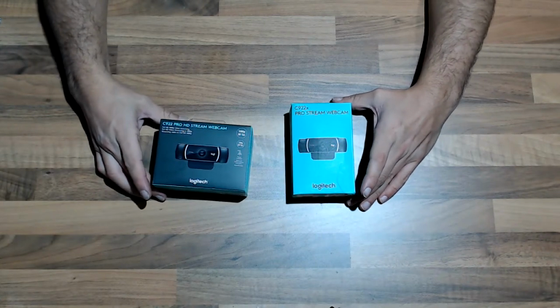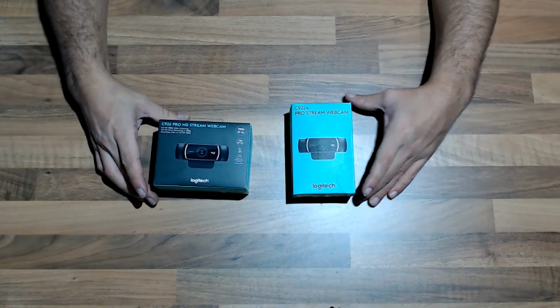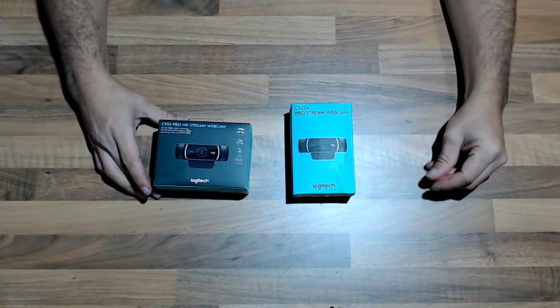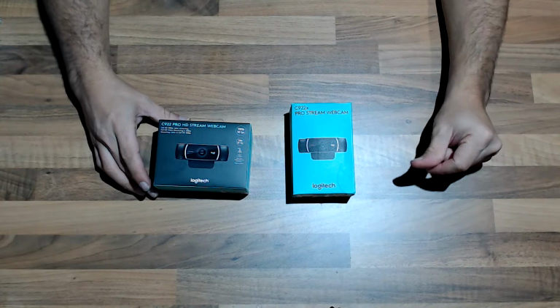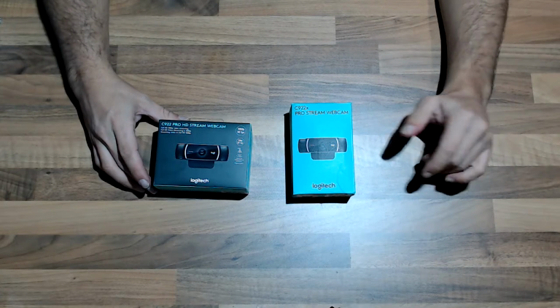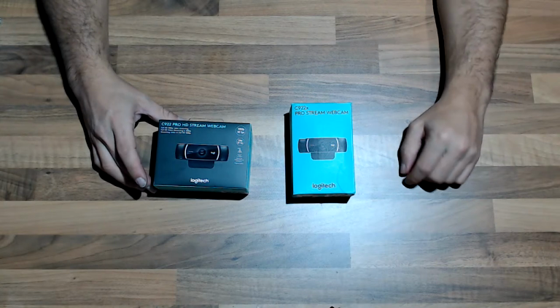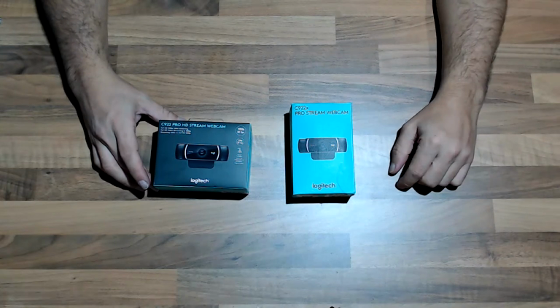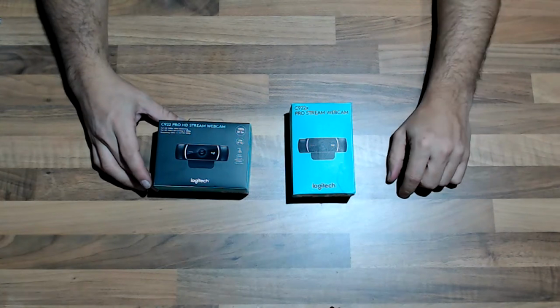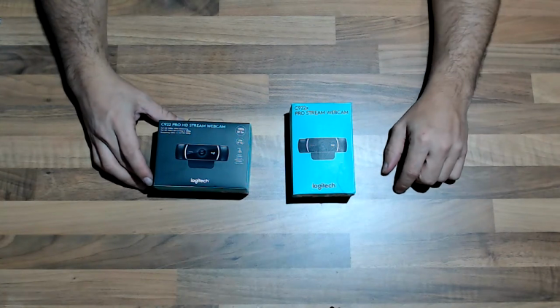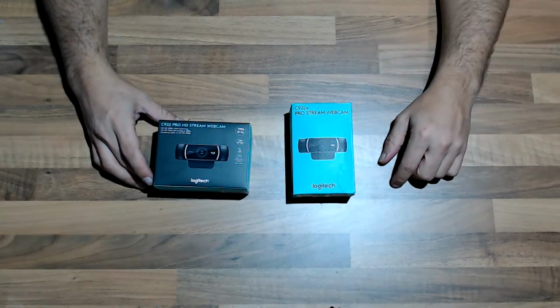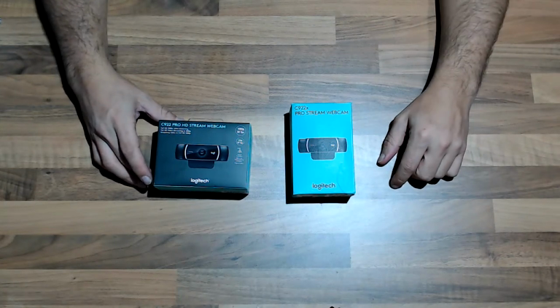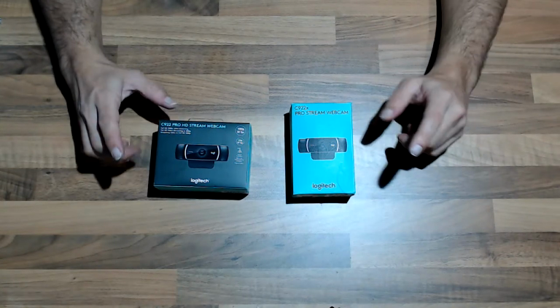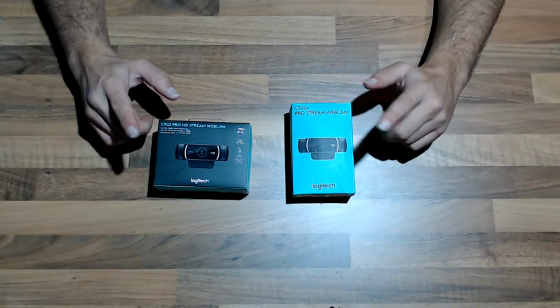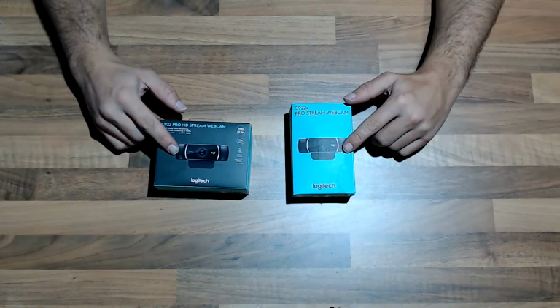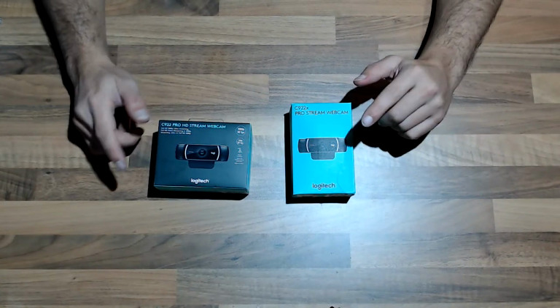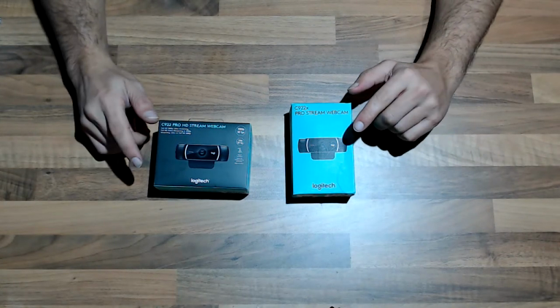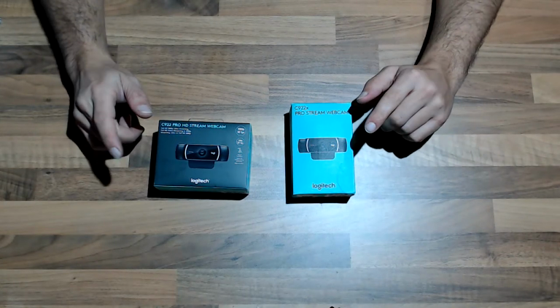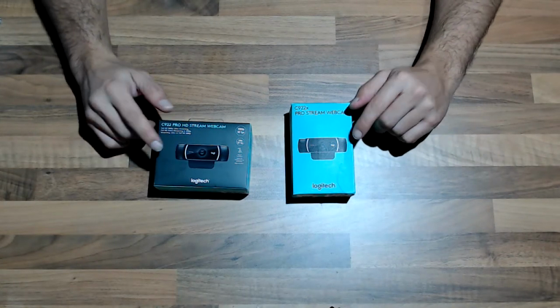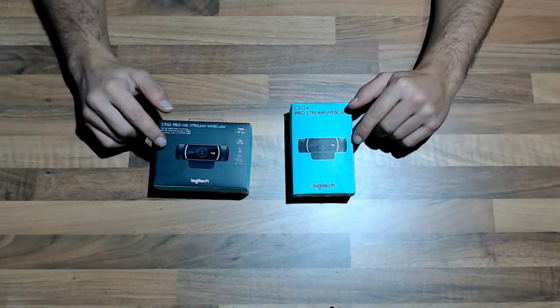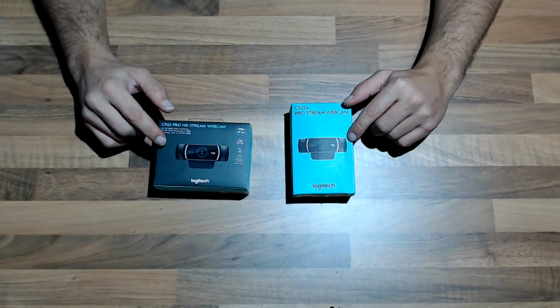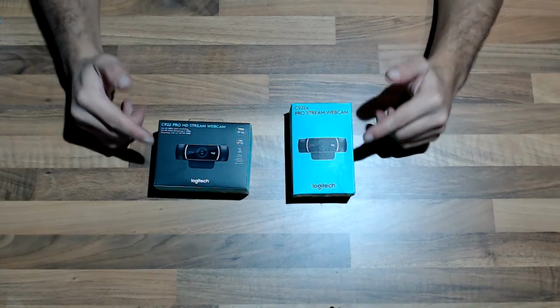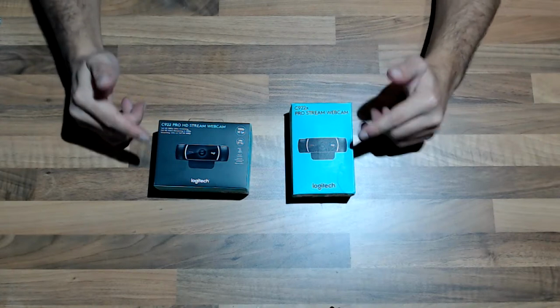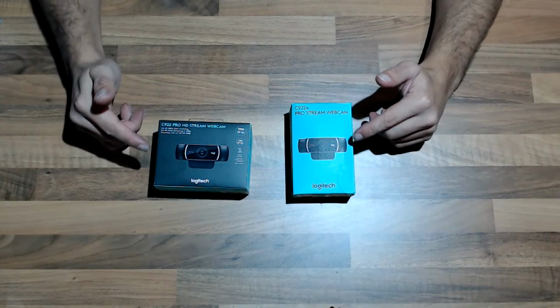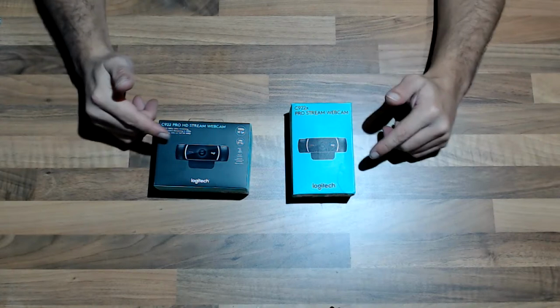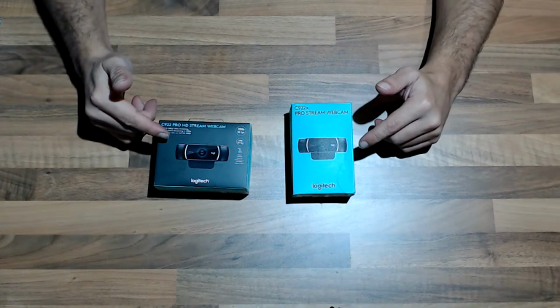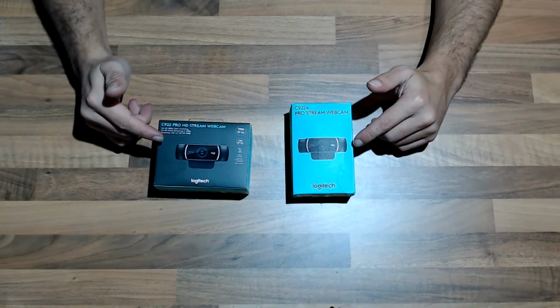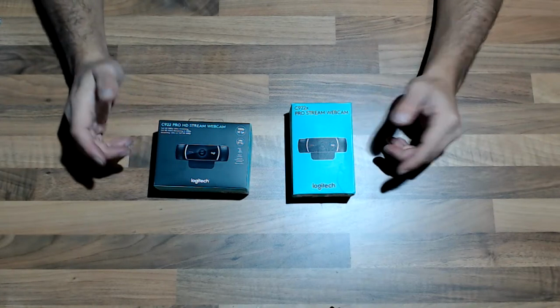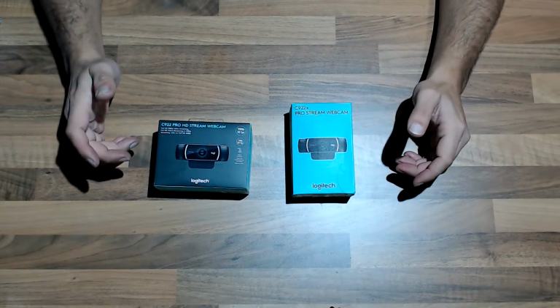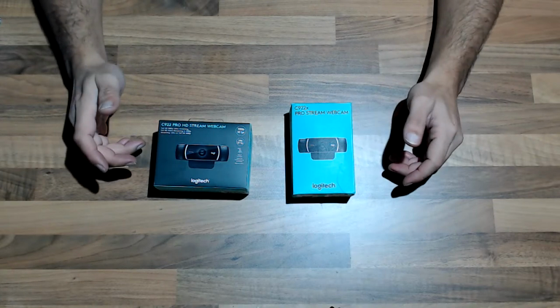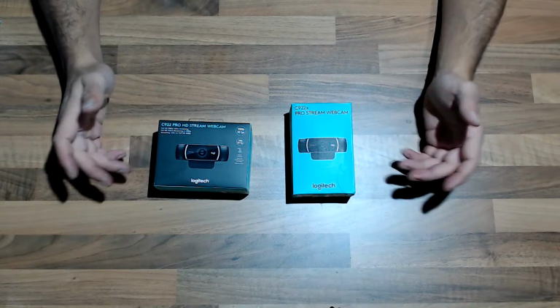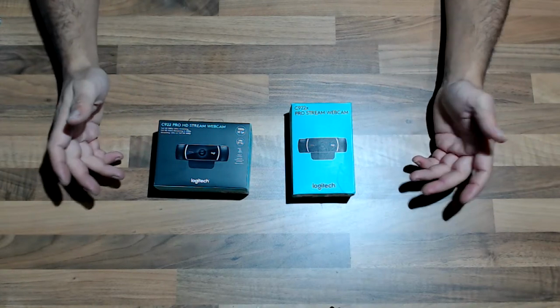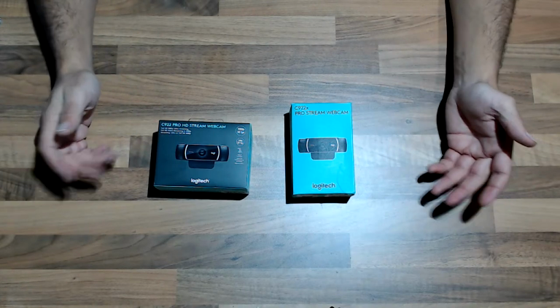Hi y'all and welcome back to my channel. I hope you guys are all fine. I told you that I just wanted to buy a better webcam for my live streams, so finally I have.